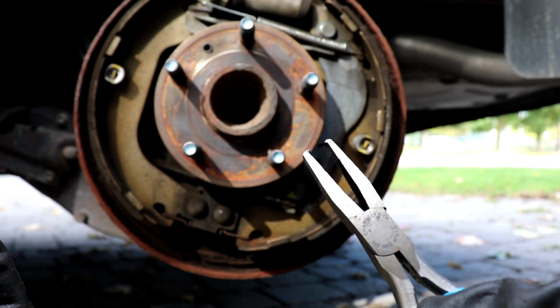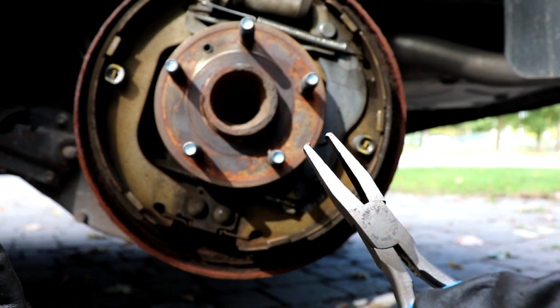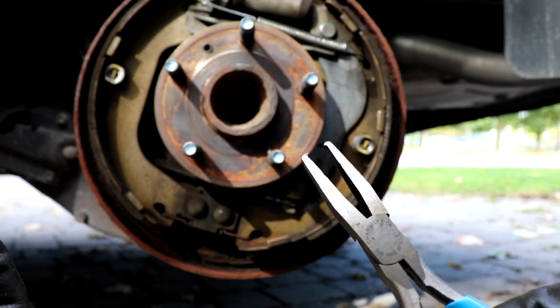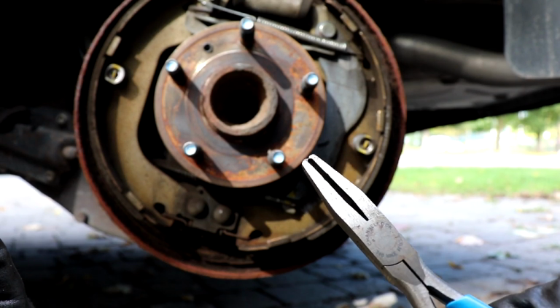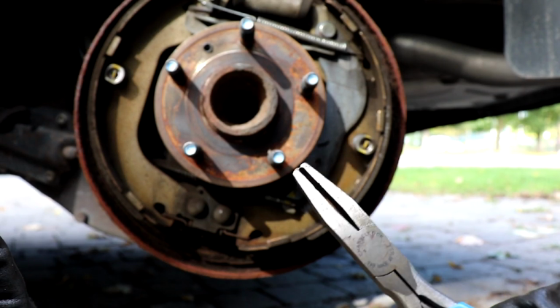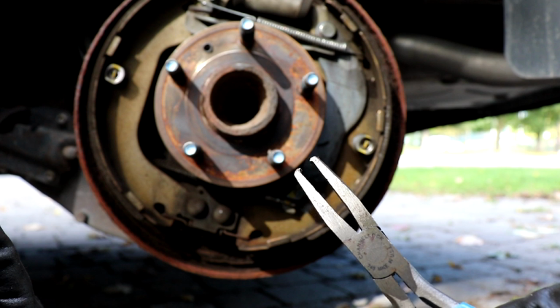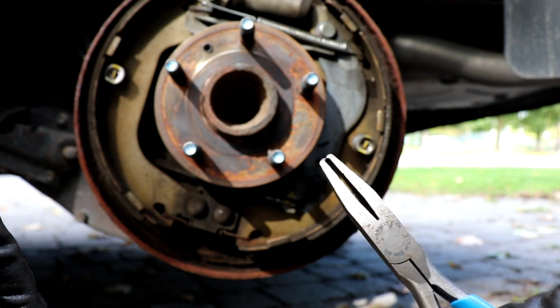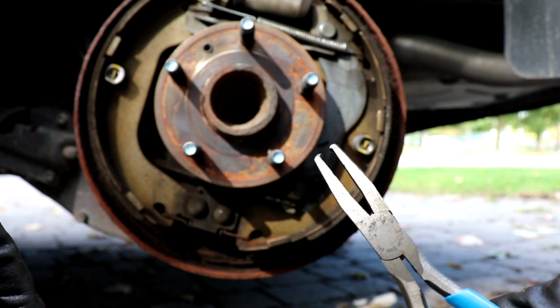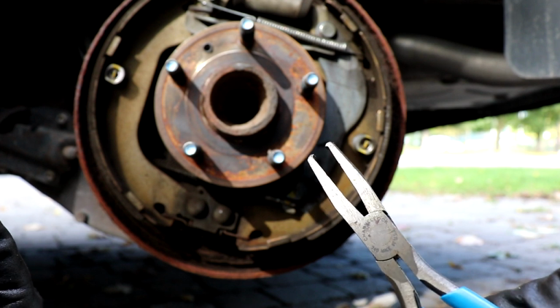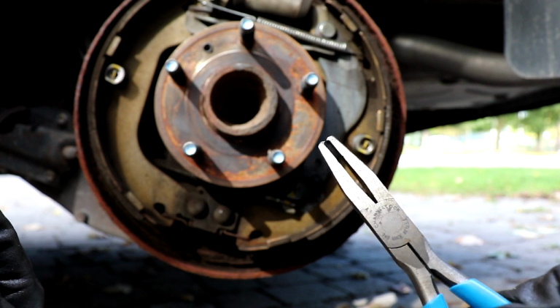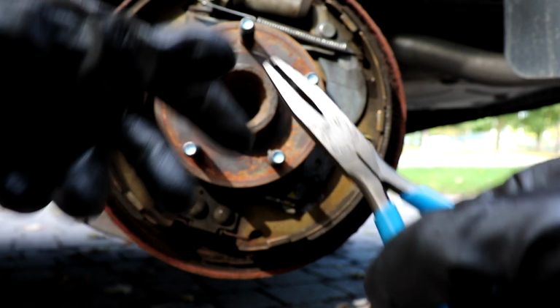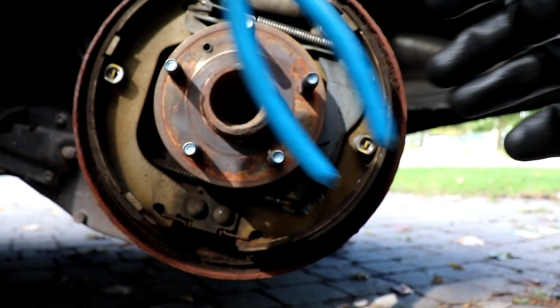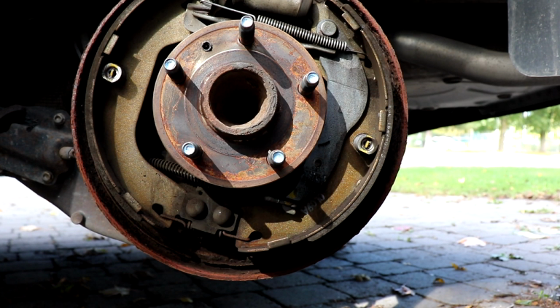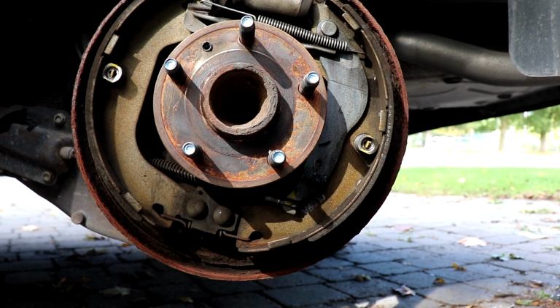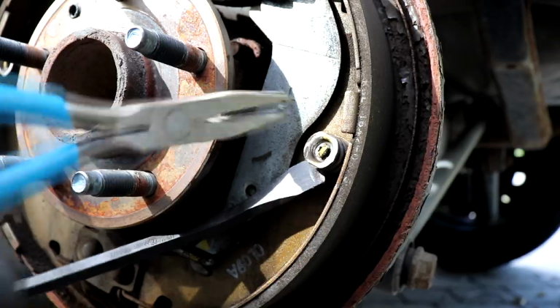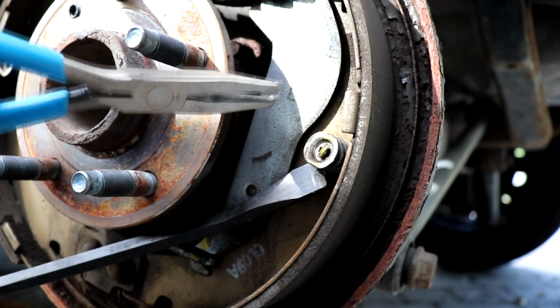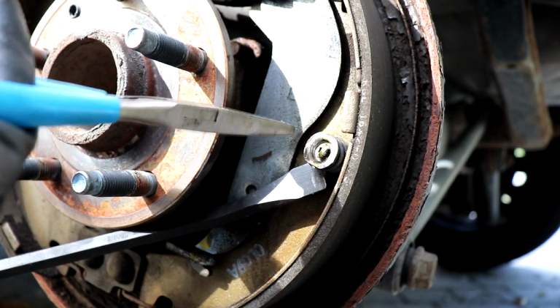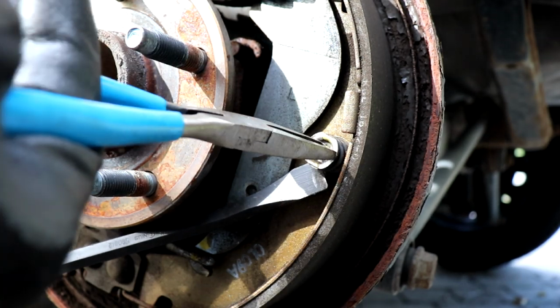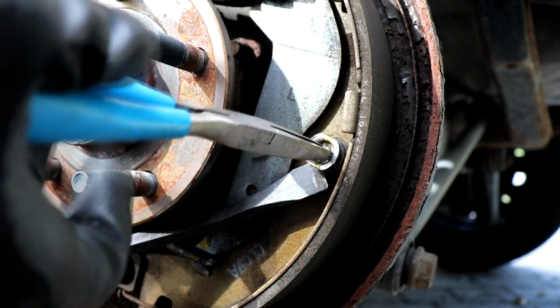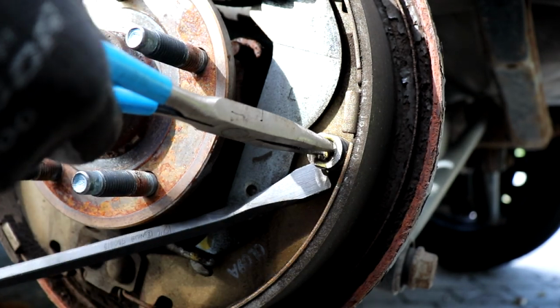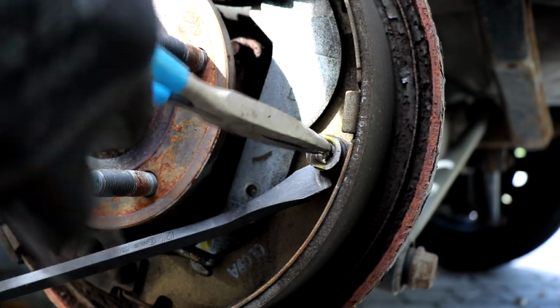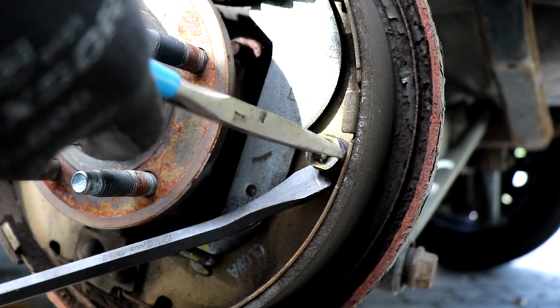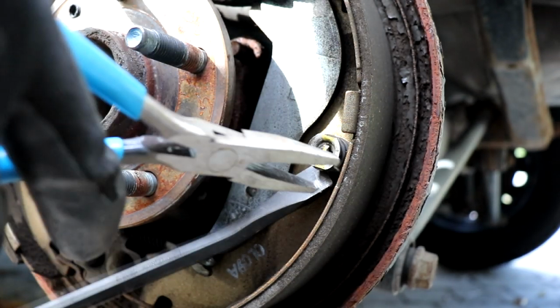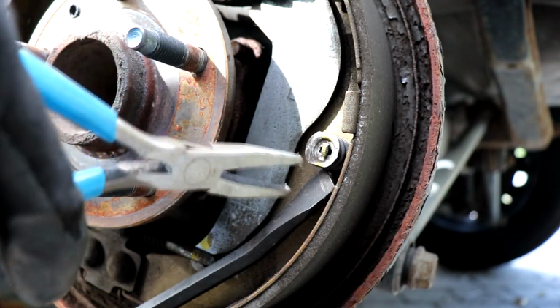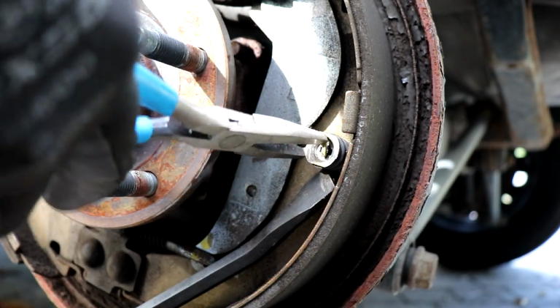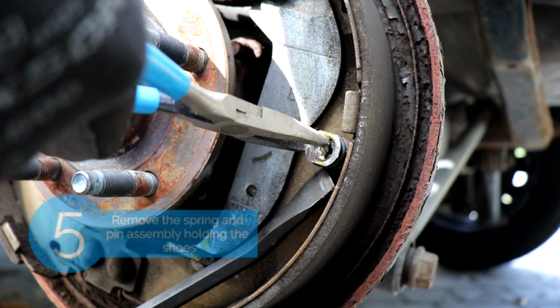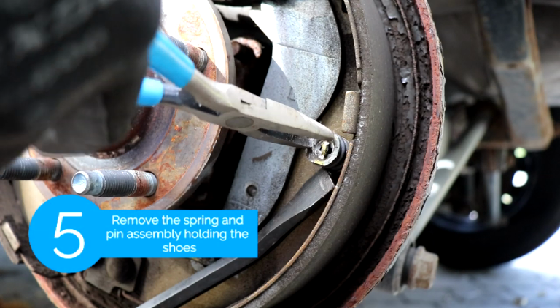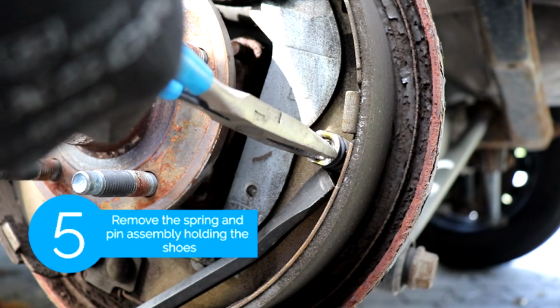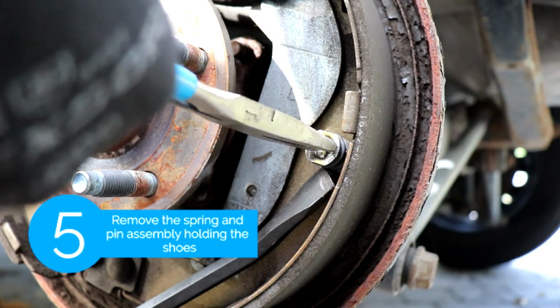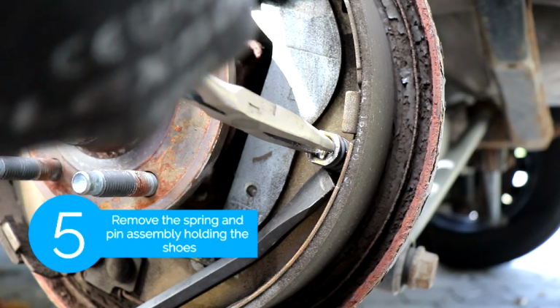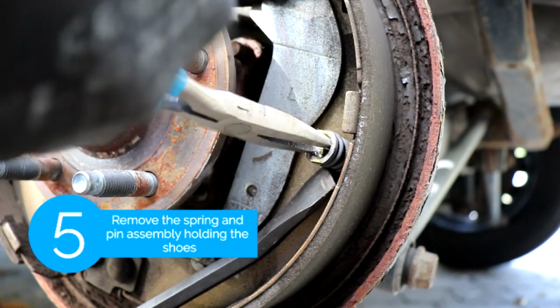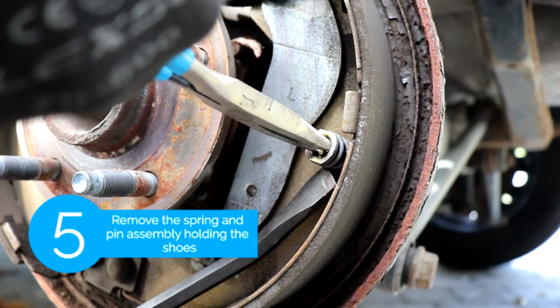They make specific tools to replace all the shoes and the springs, but for this job I'm only gonna be using one plier. This set of pliers has teeth at the end of it so it's gonna help me a lot in the process and I'll show you how.